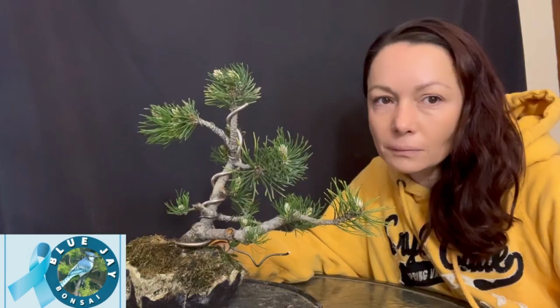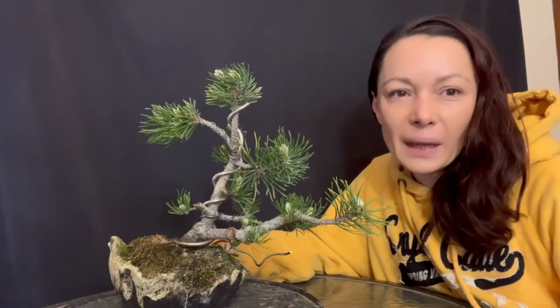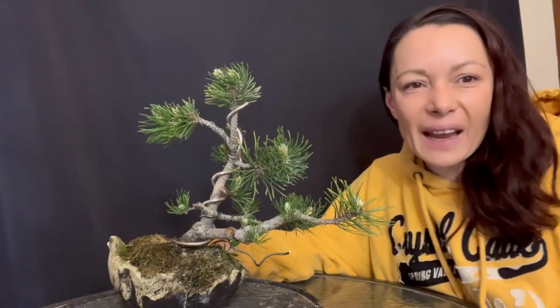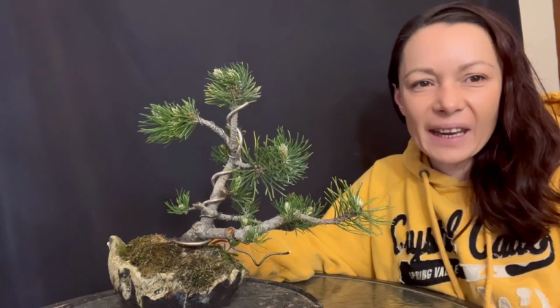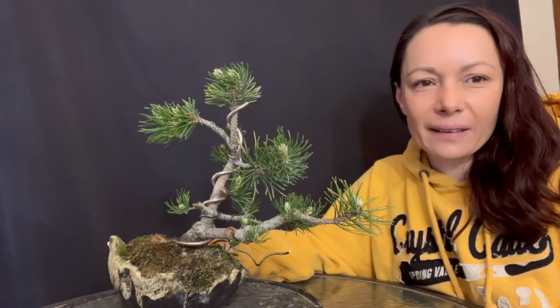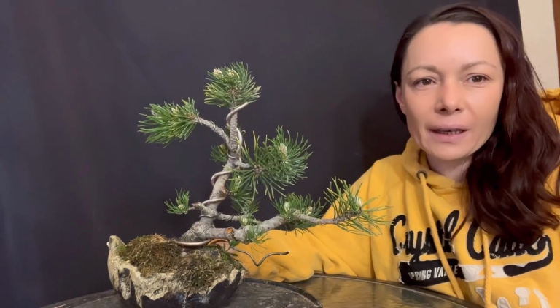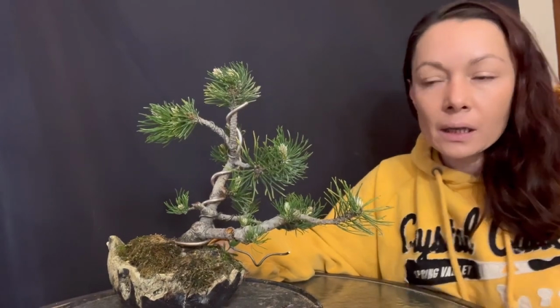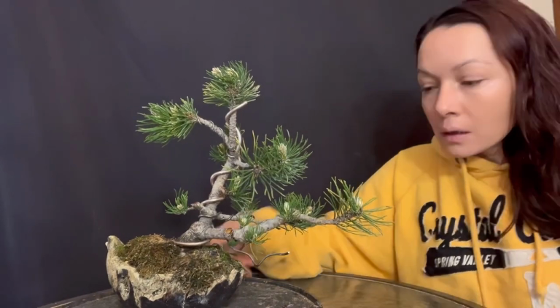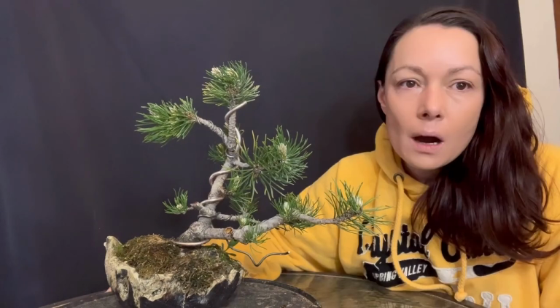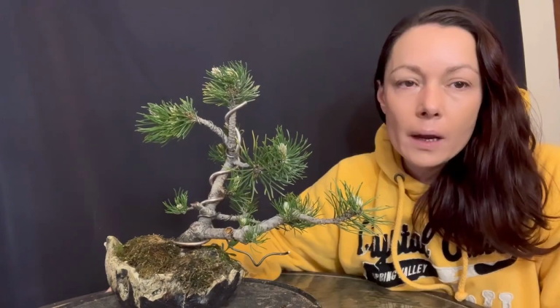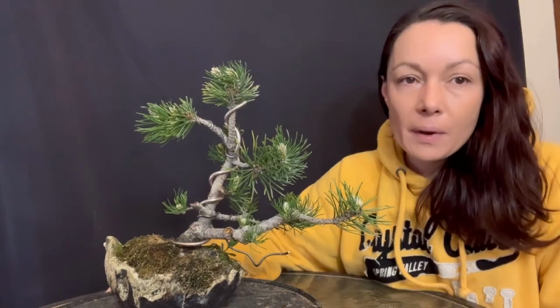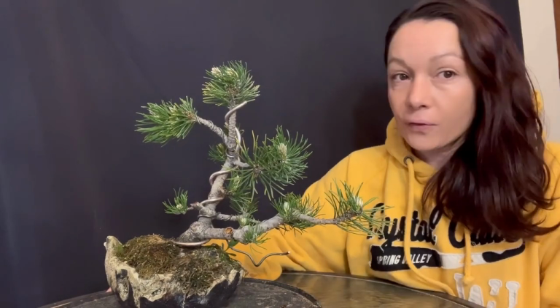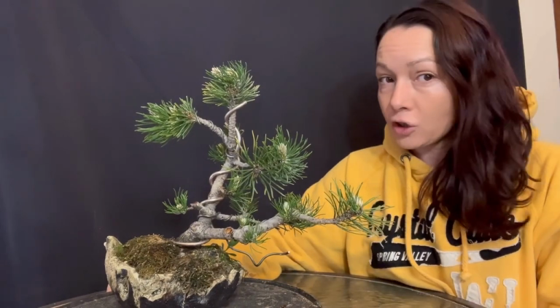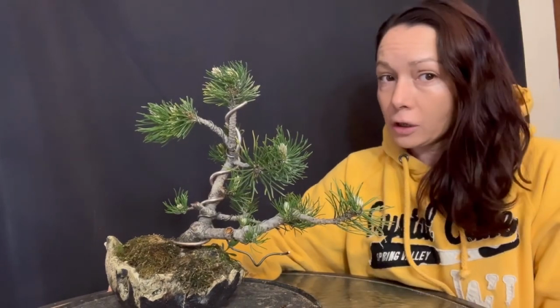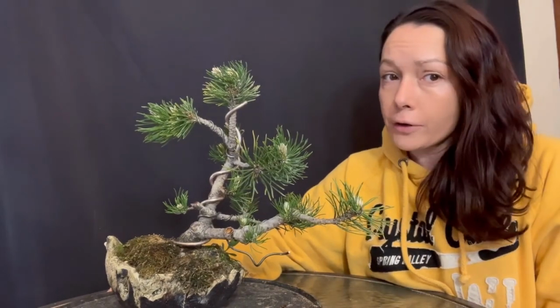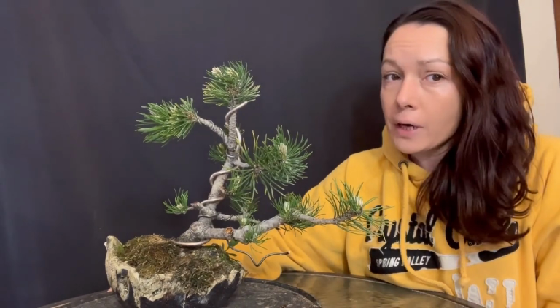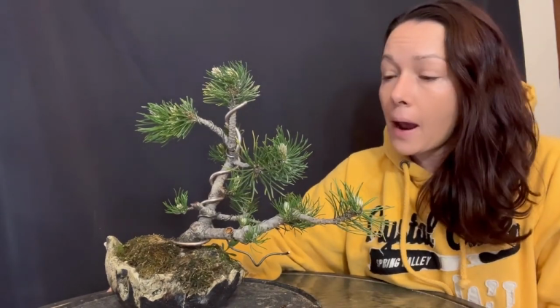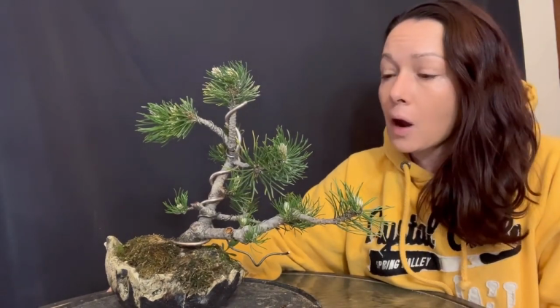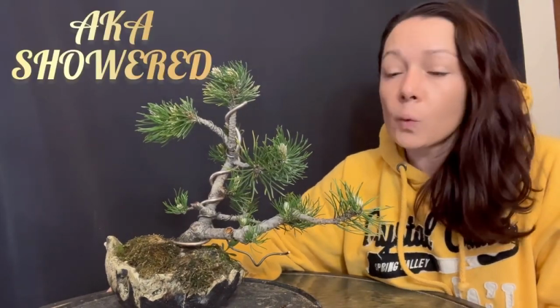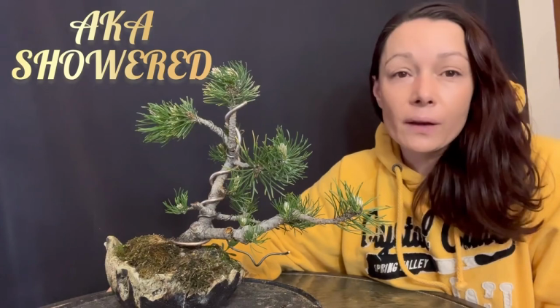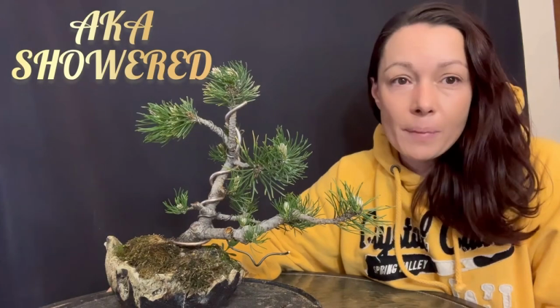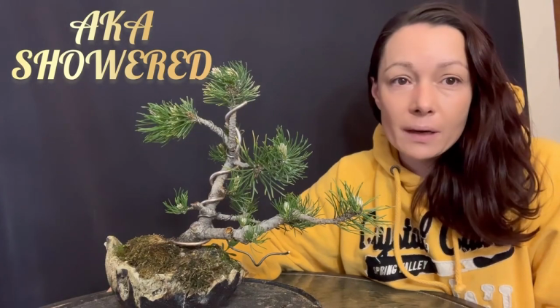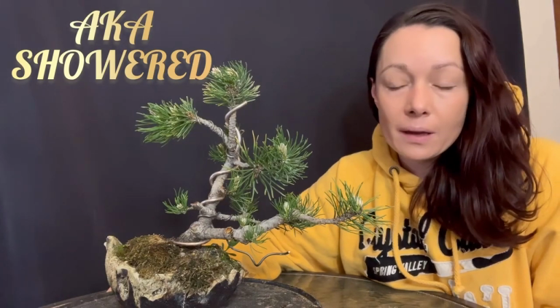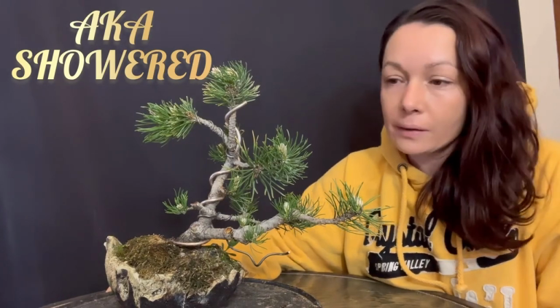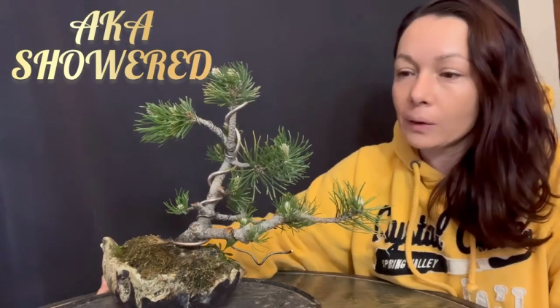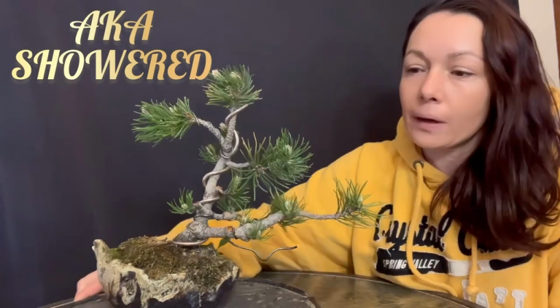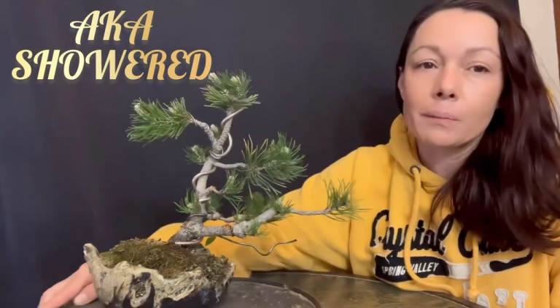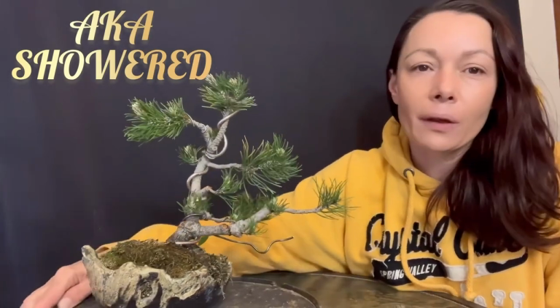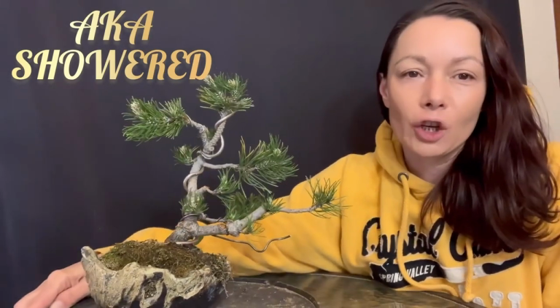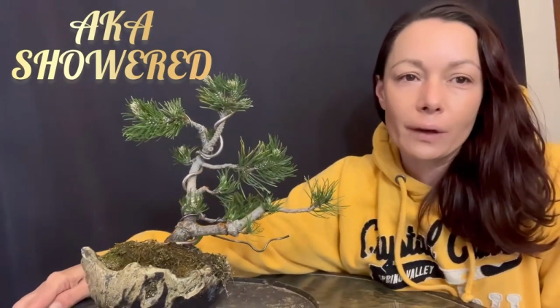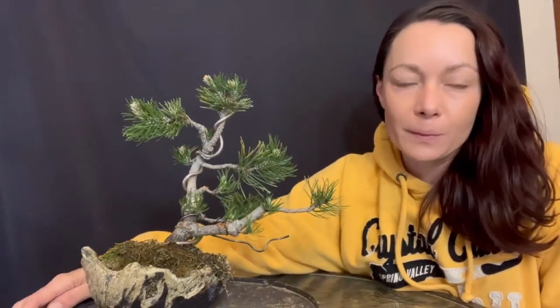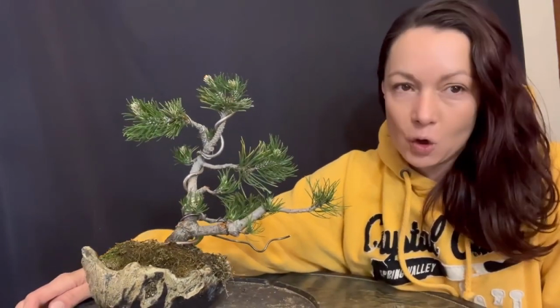Hey guys, Candice here. I am freshly laundered and ready for bed as soon as I pick the girls up from school.